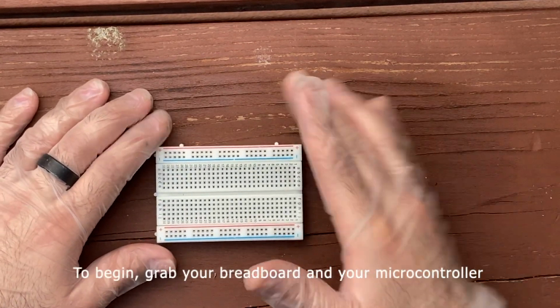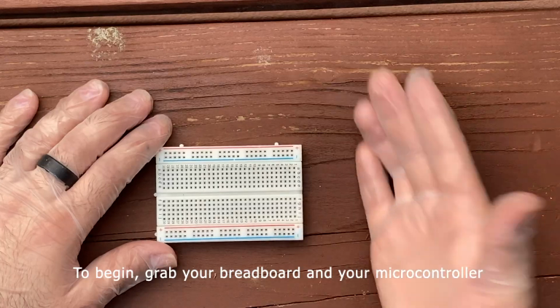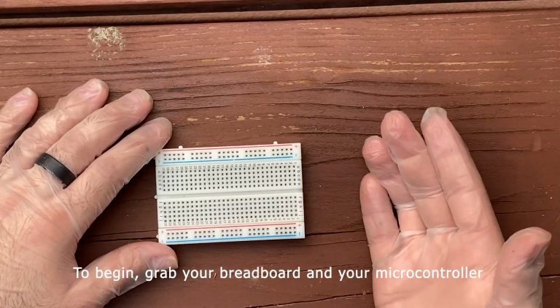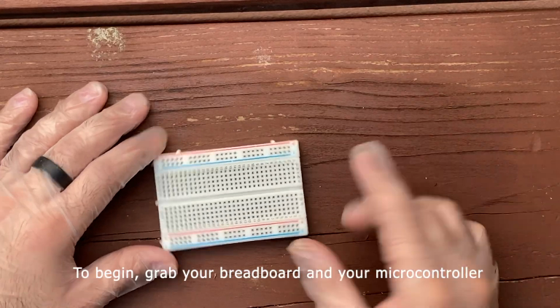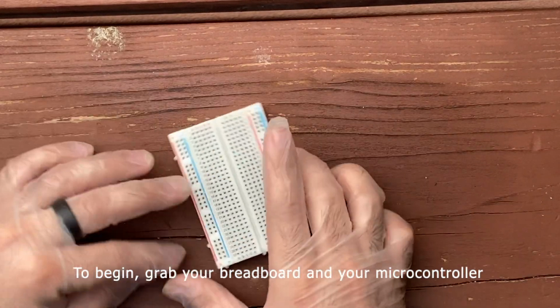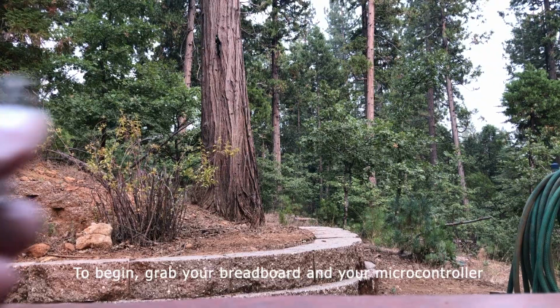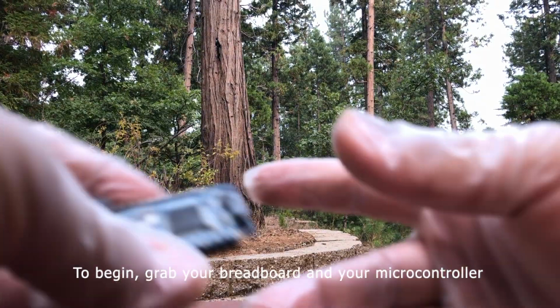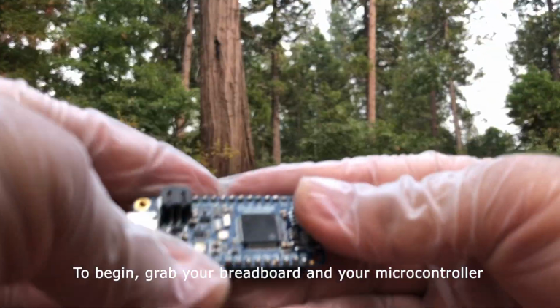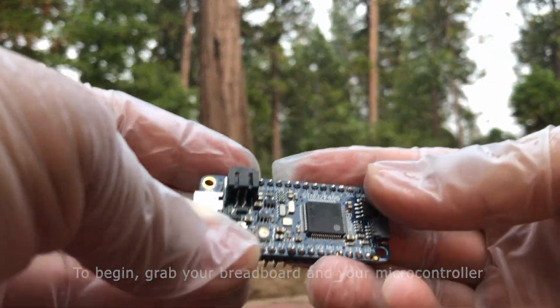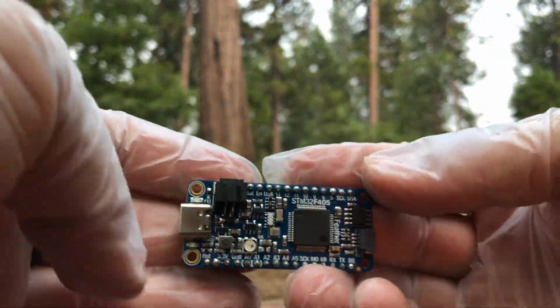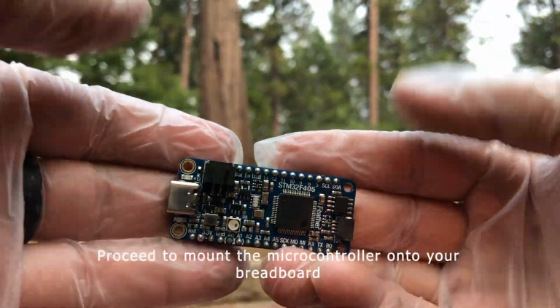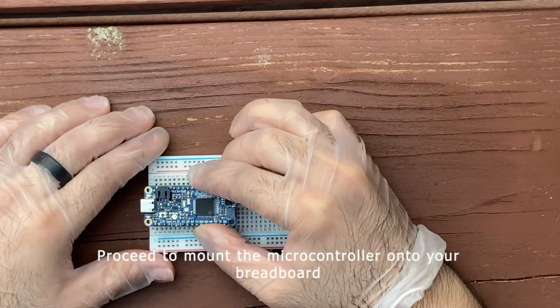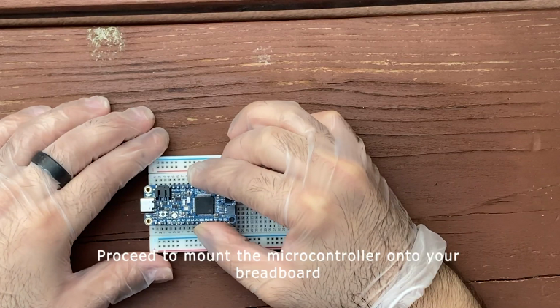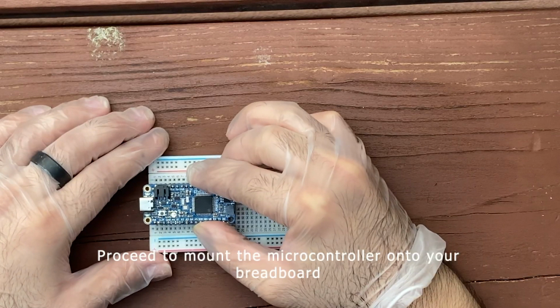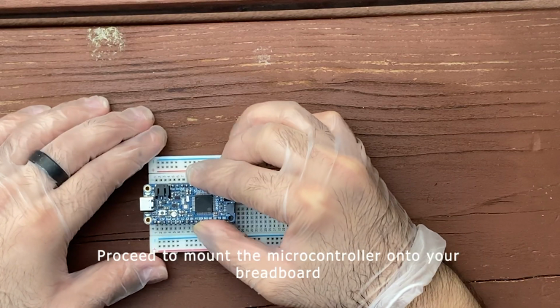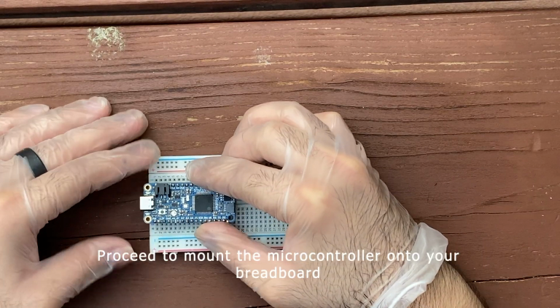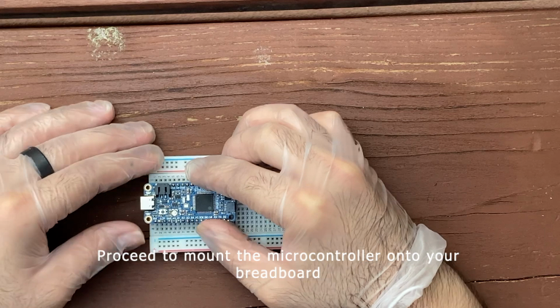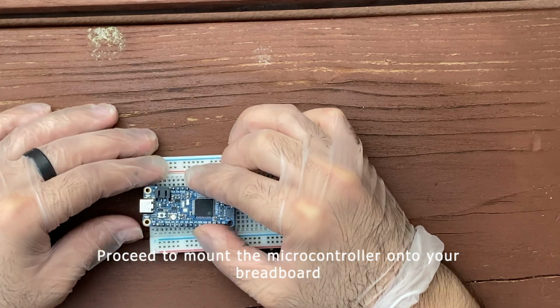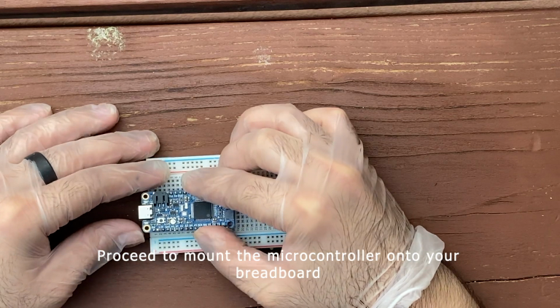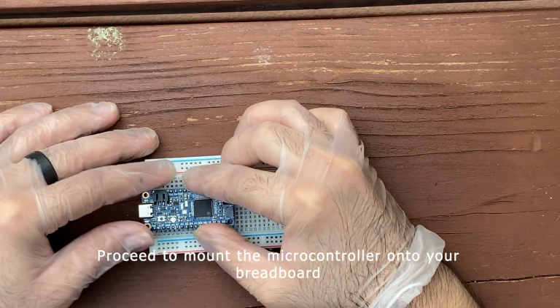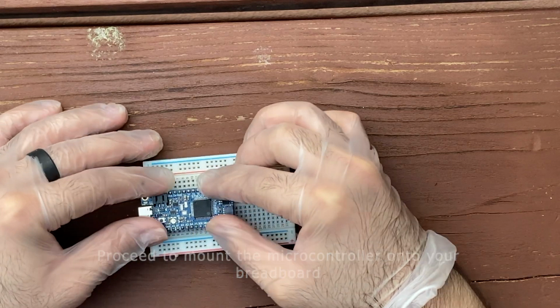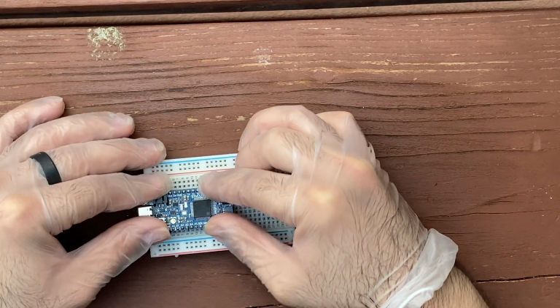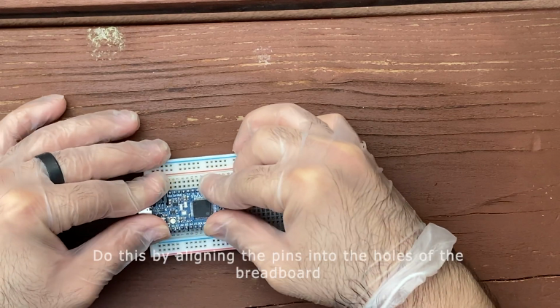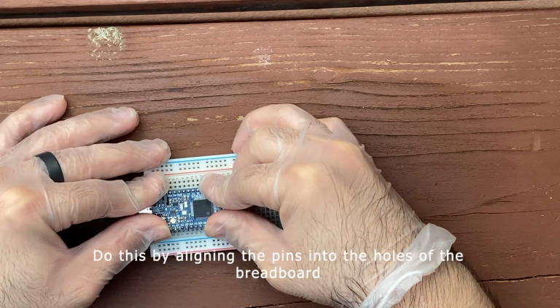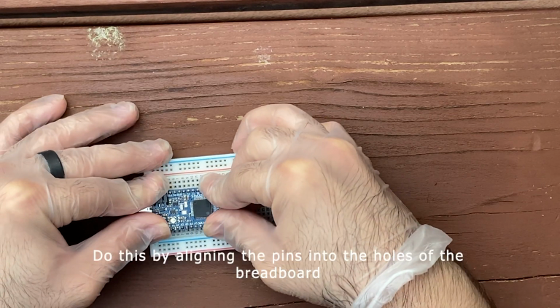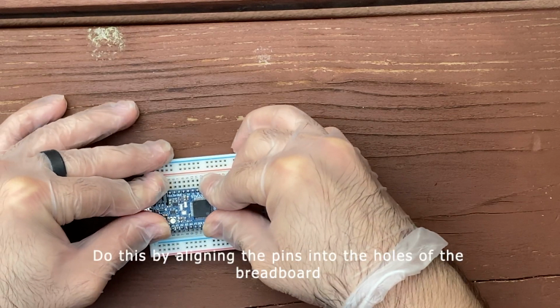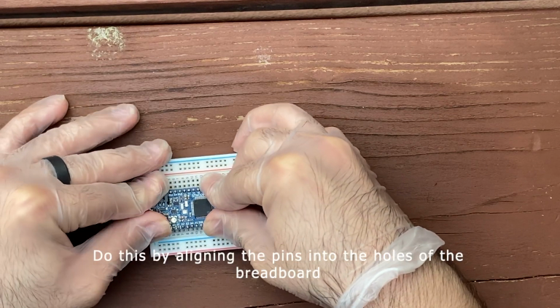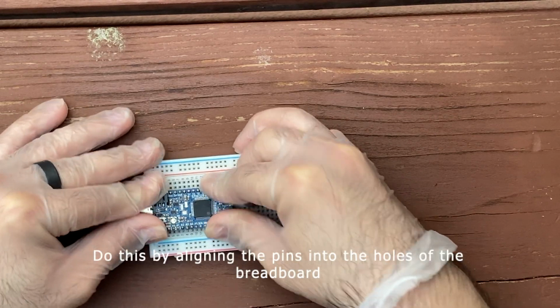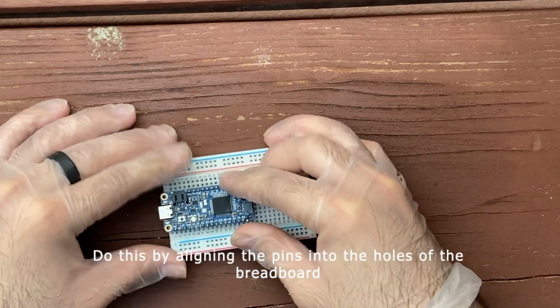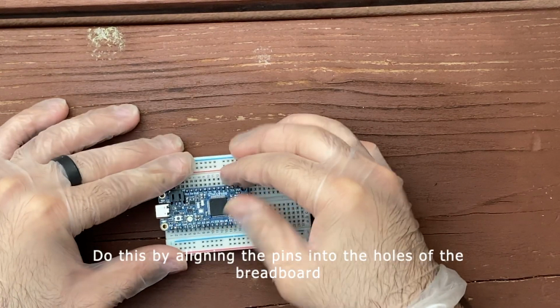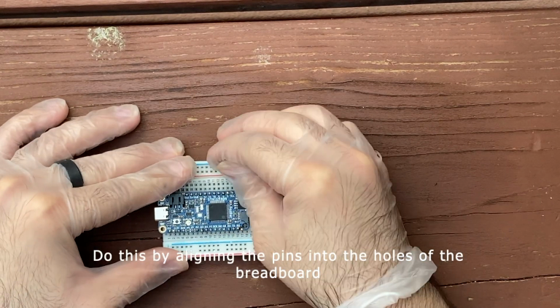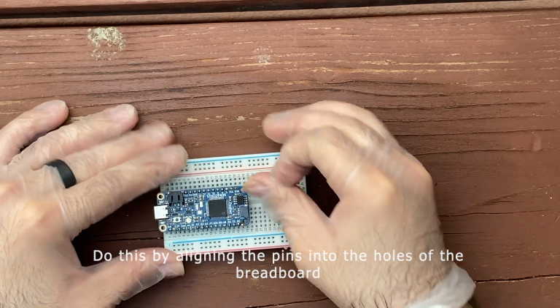To begin, grab your breadboard and your microcontroller. Proceed to mount your microcontroller onto your breadboard by aligning the pins into the holes of the breadboard.